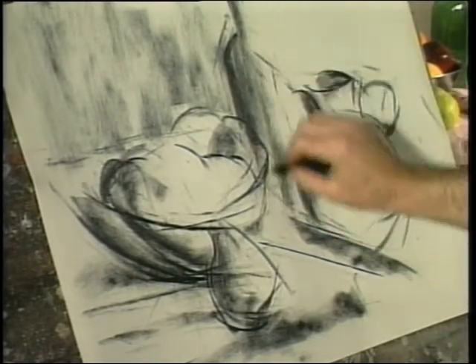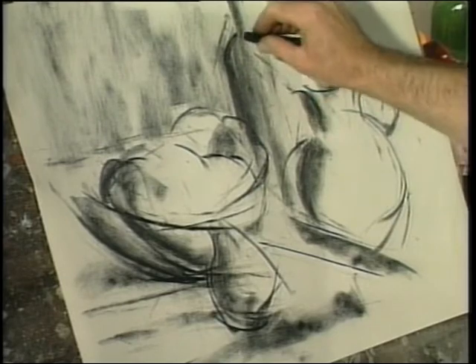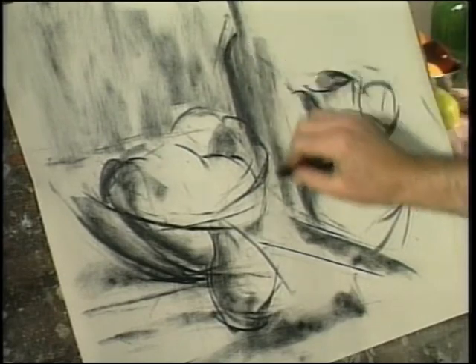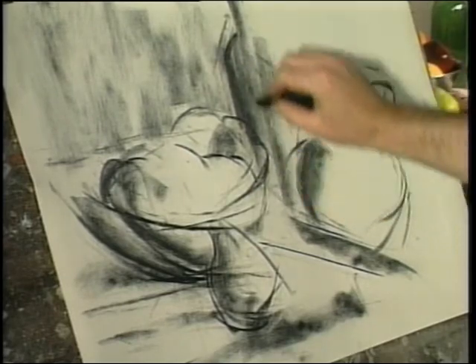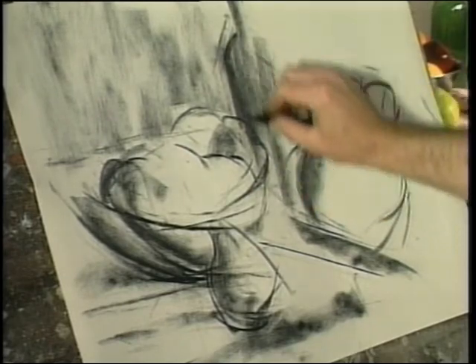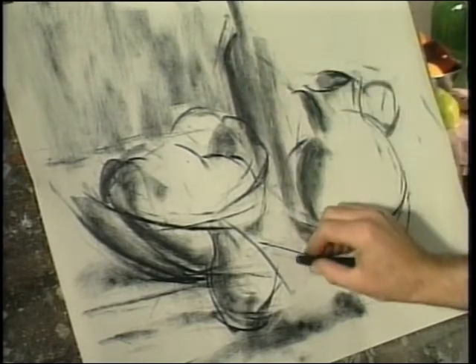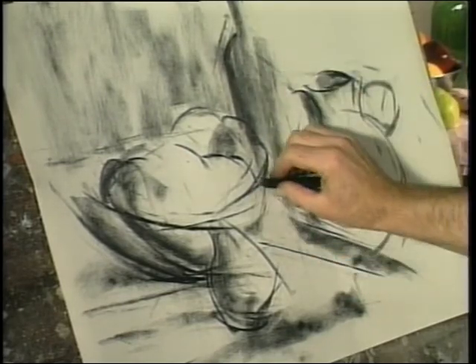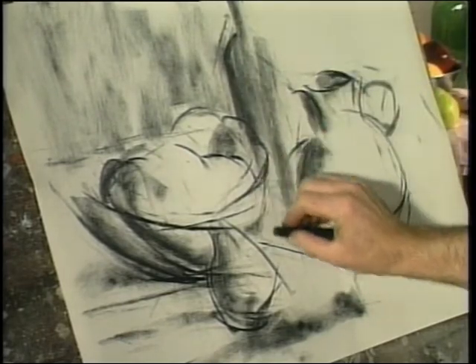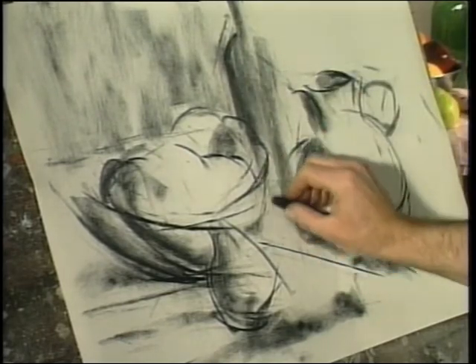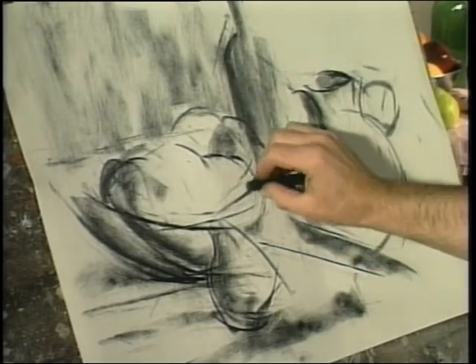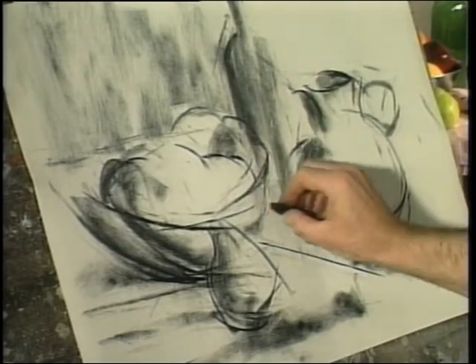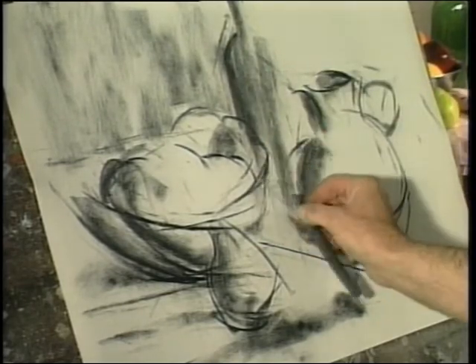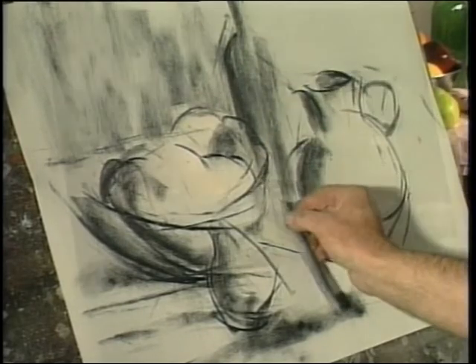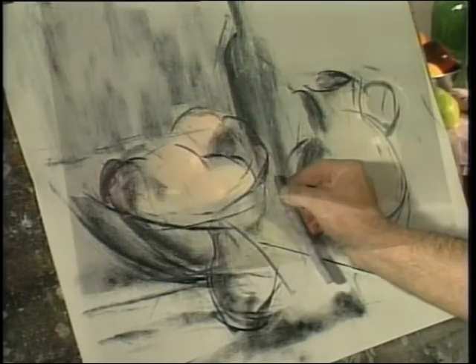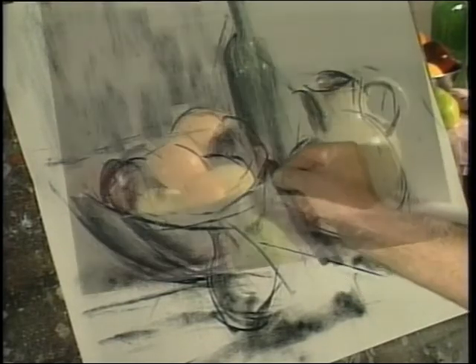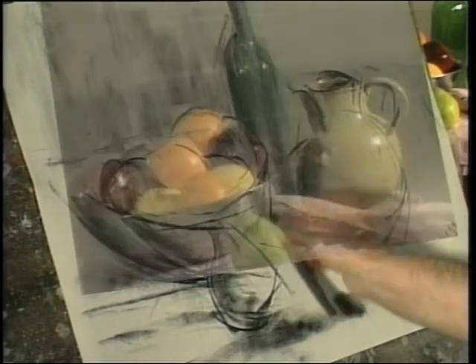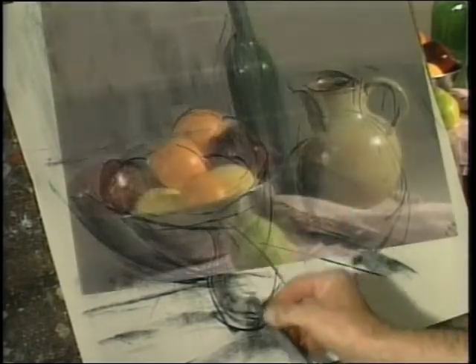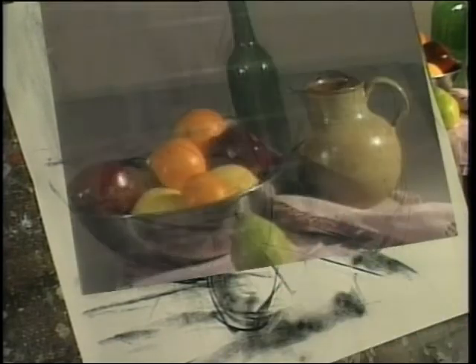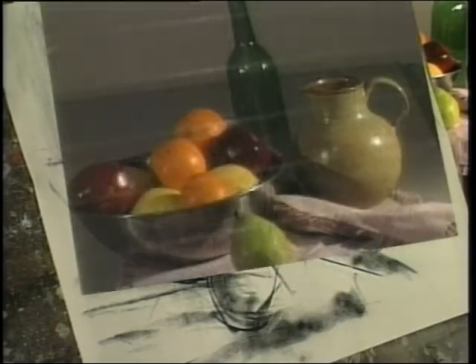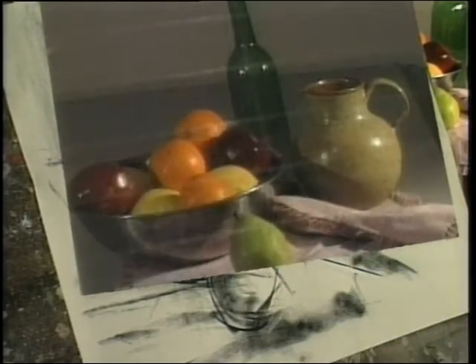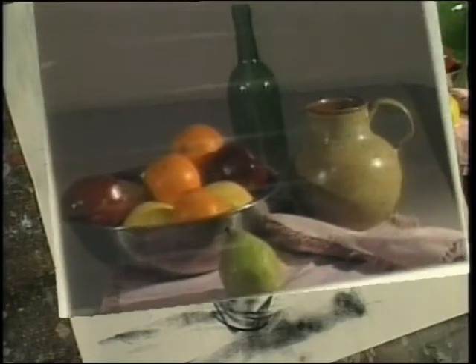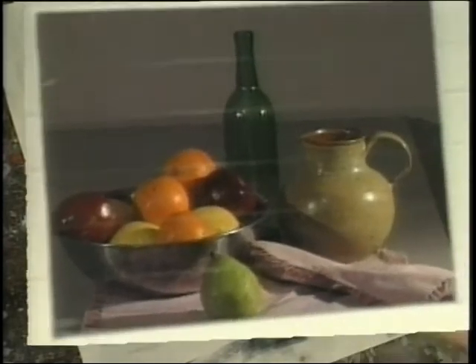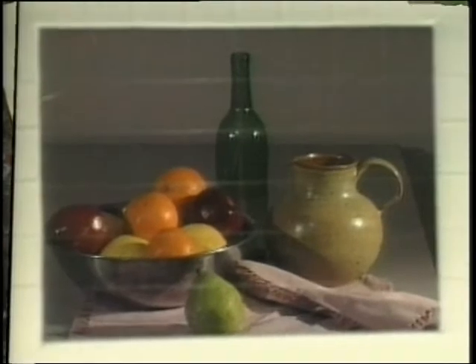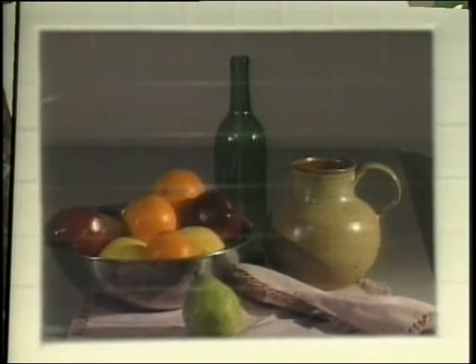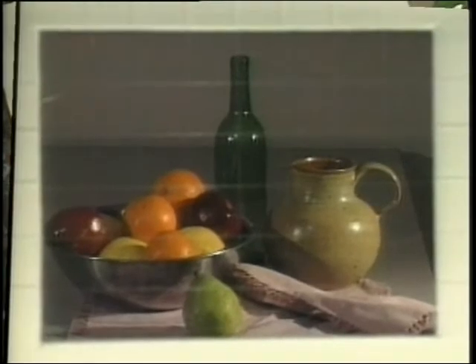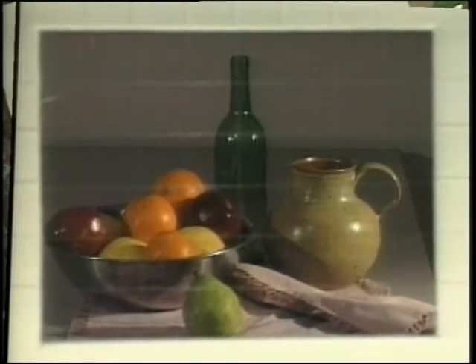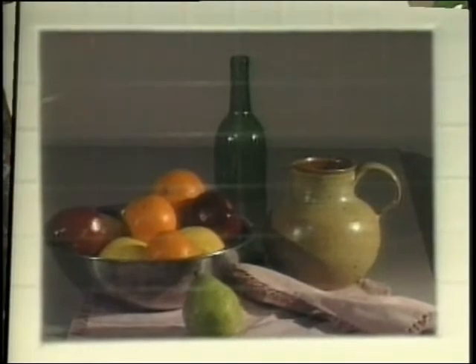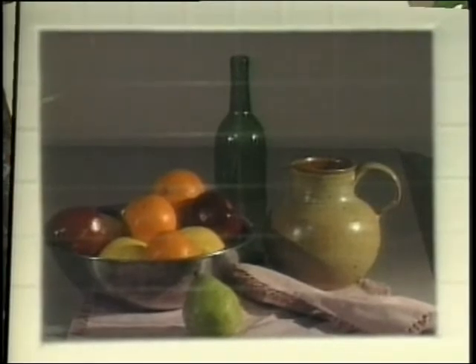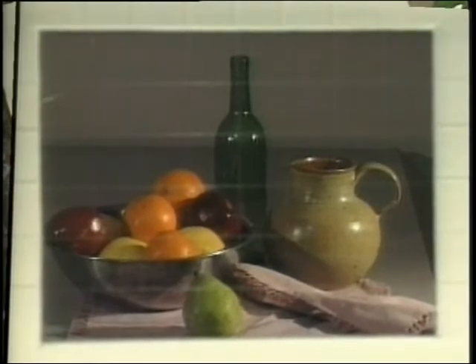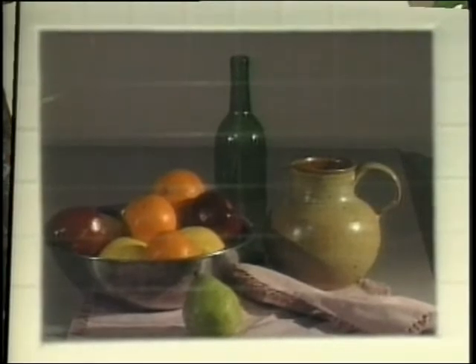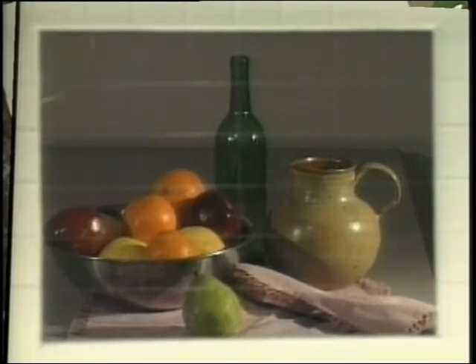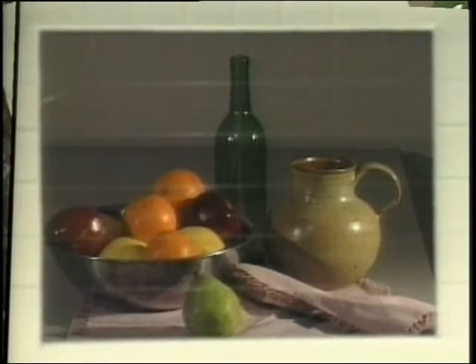If you find that you have trouble initially with correctly drawing the shape and proportion of objects, you may wish to use a gridded viewfinder.